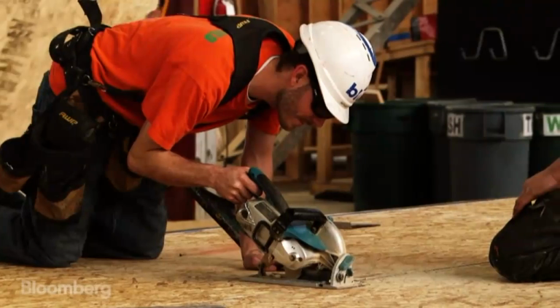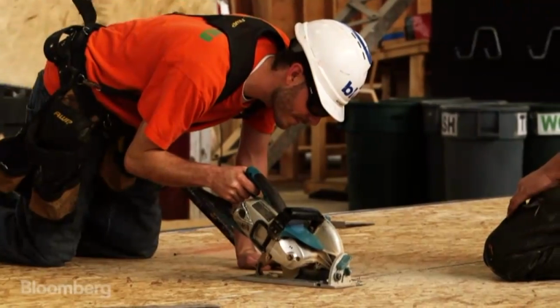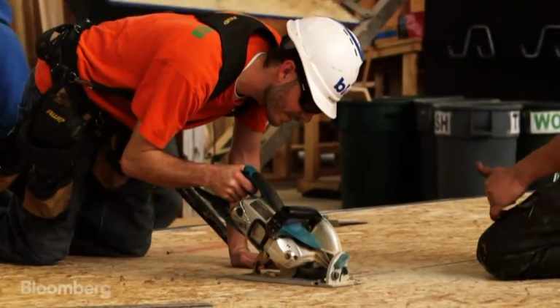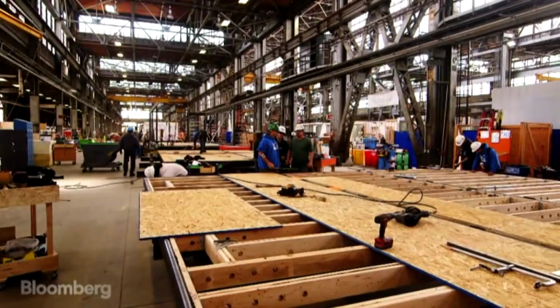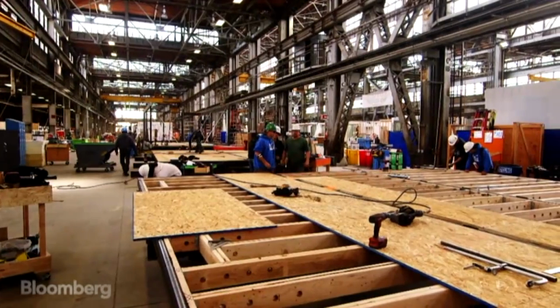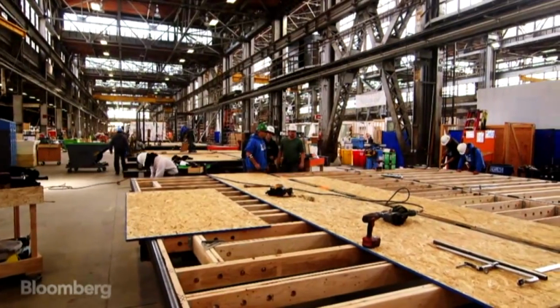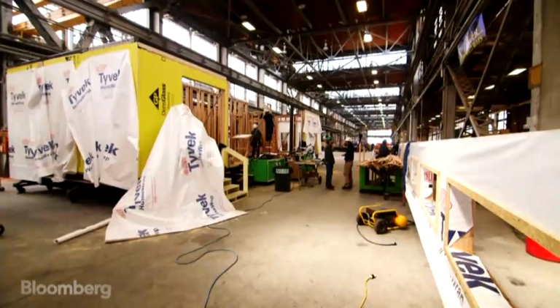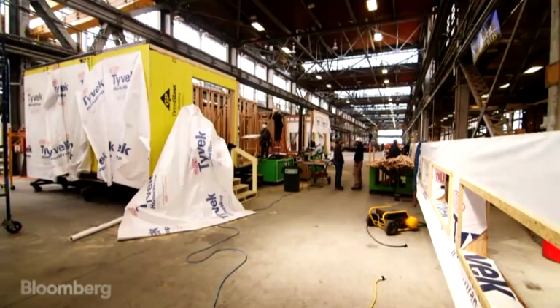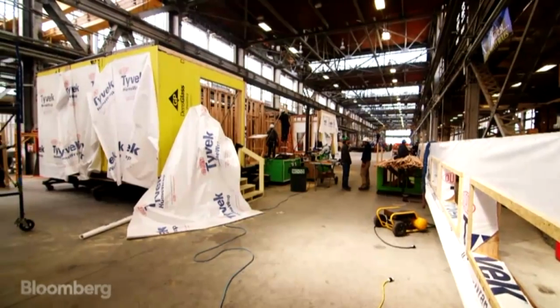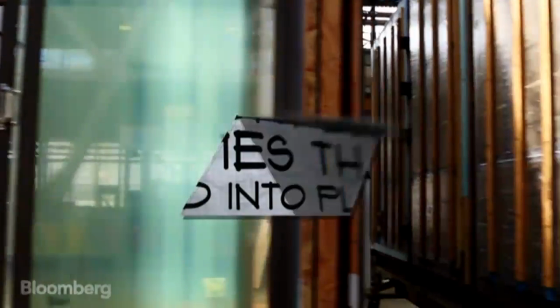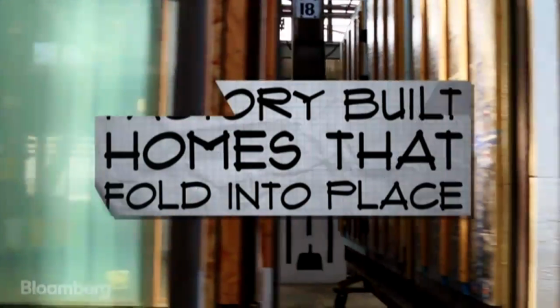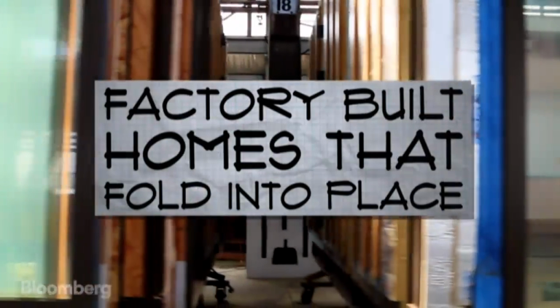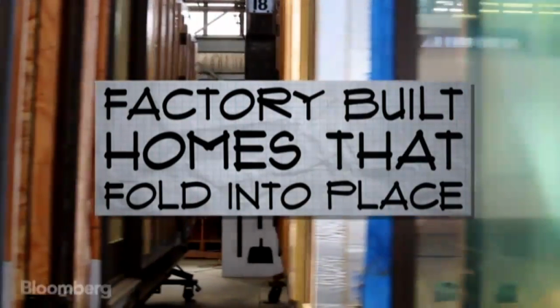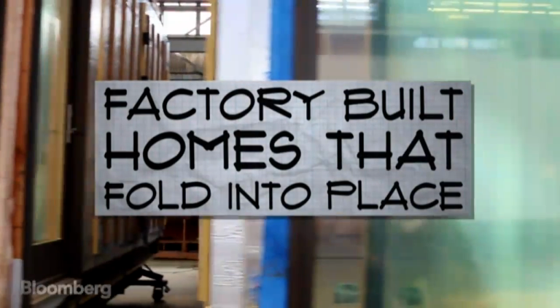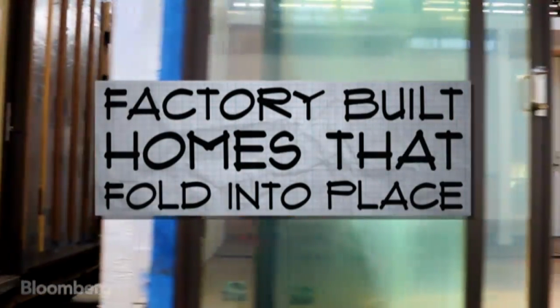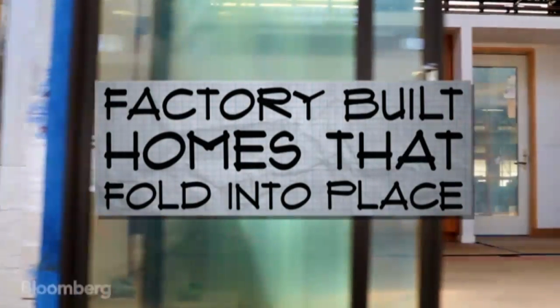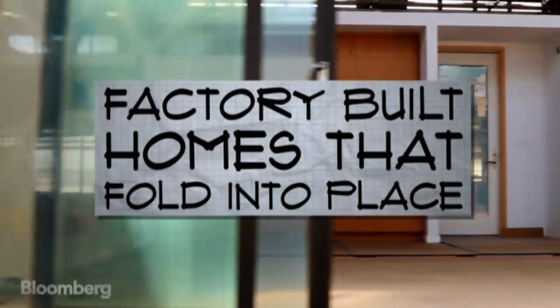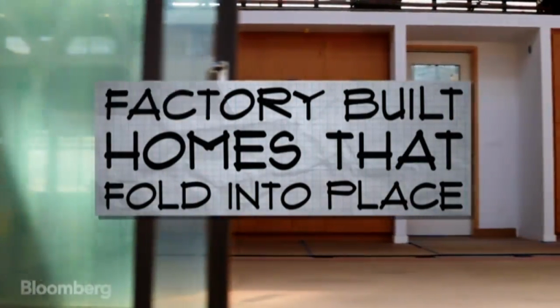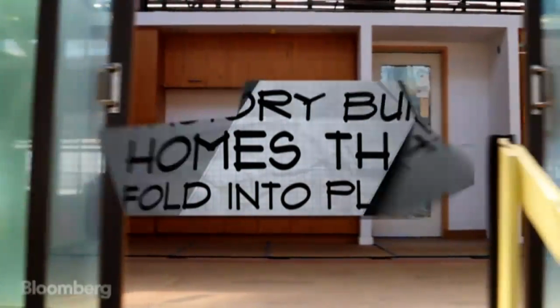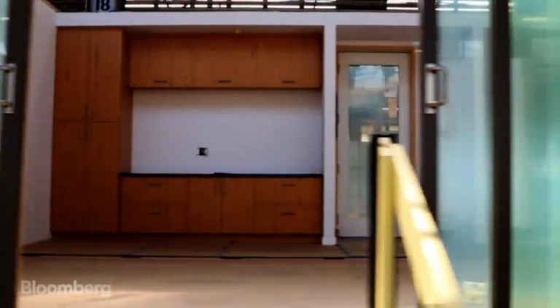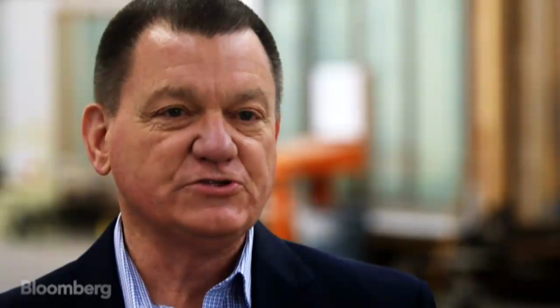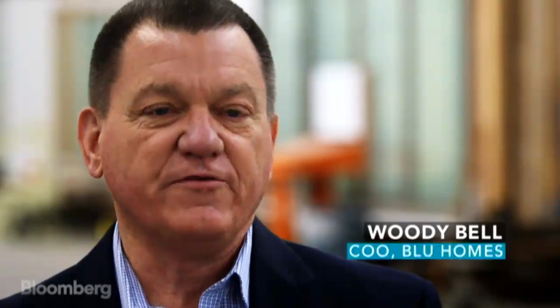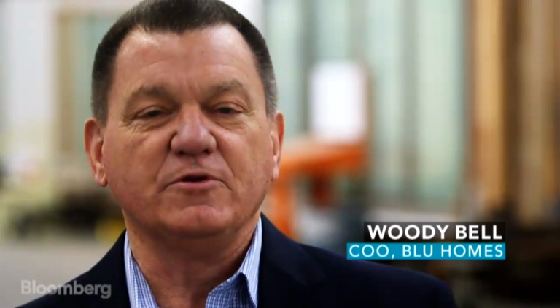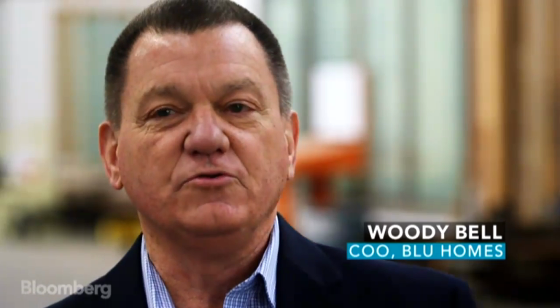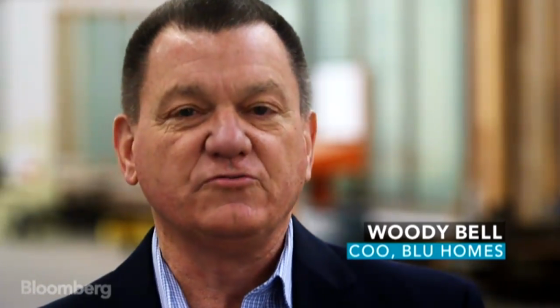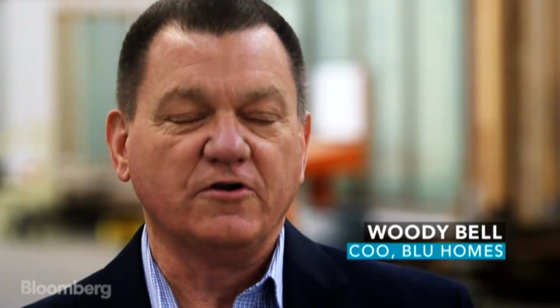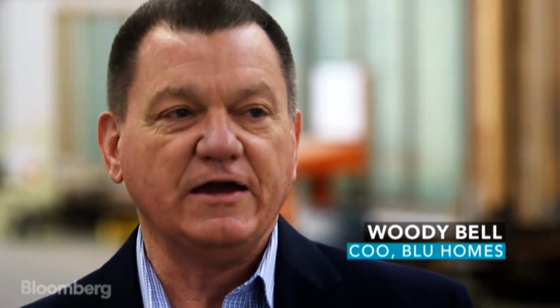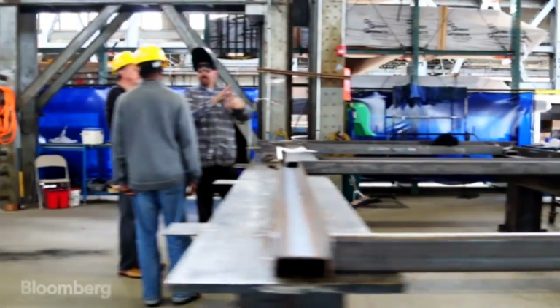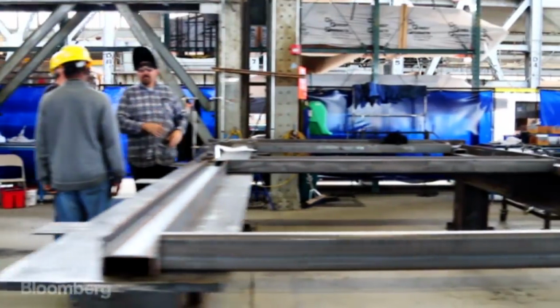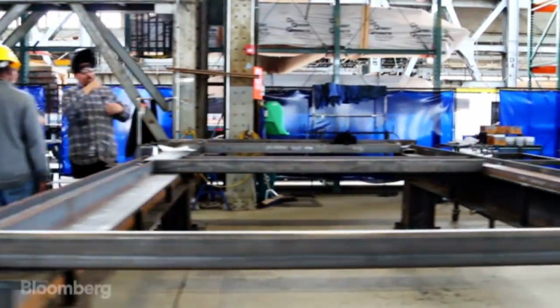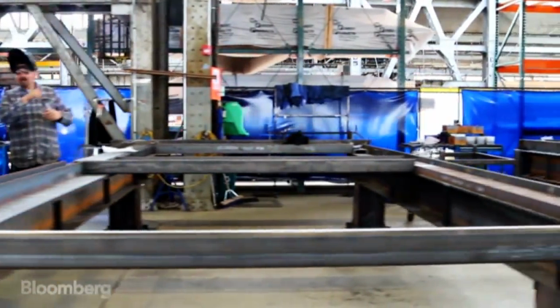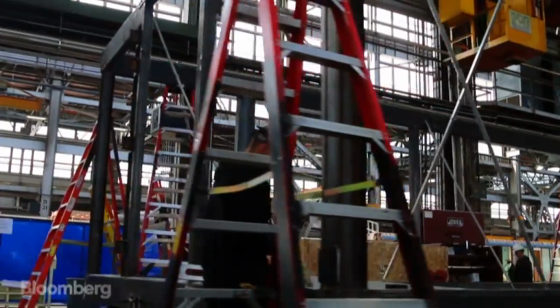This is our Vallejo factory. All of our homes are made here. We have a proprietary structural steel frame that we use as the start of the house. It's patented.